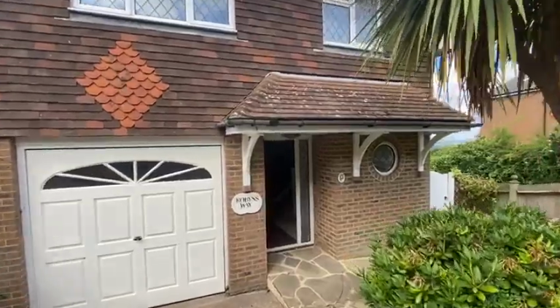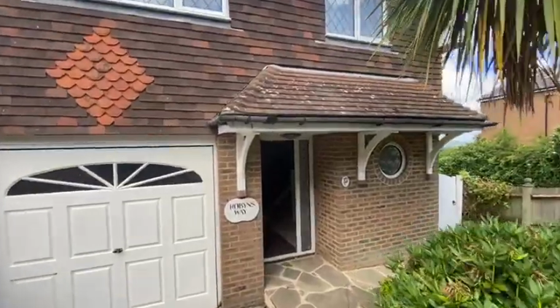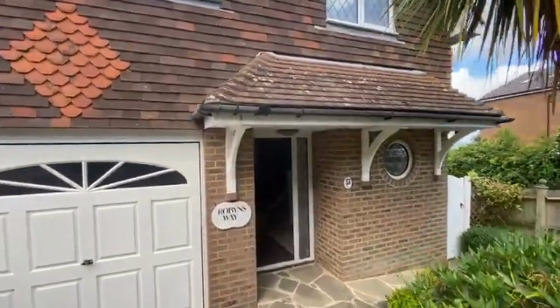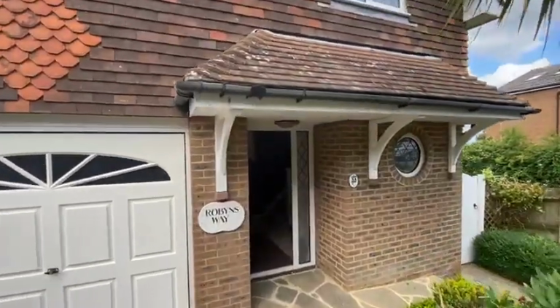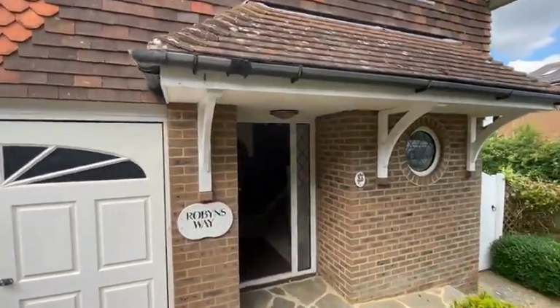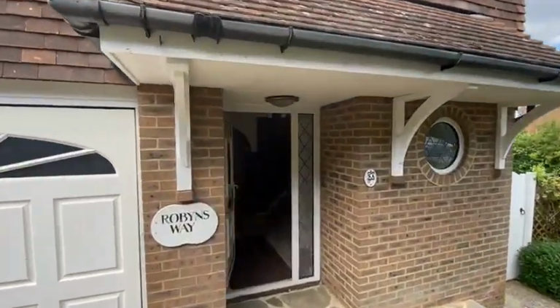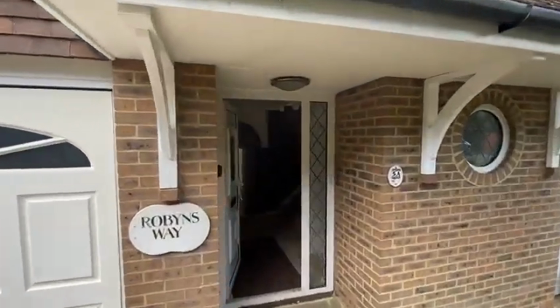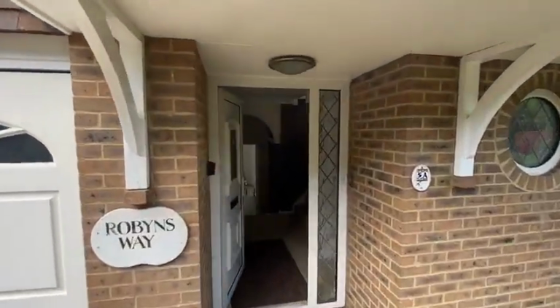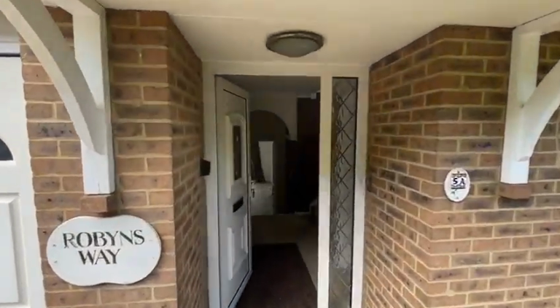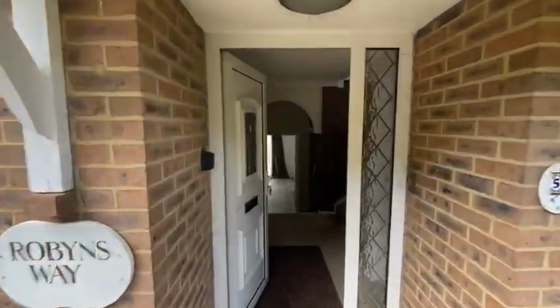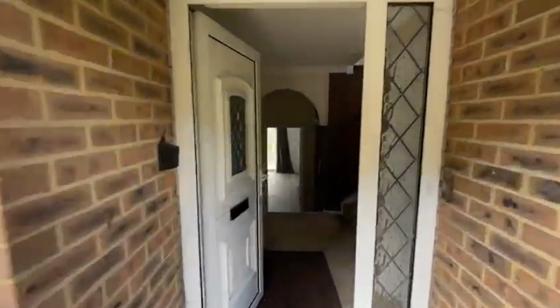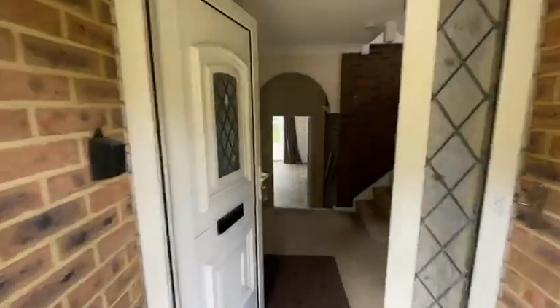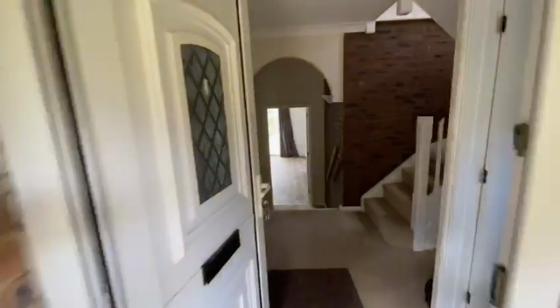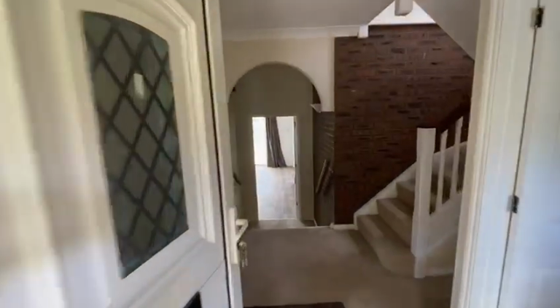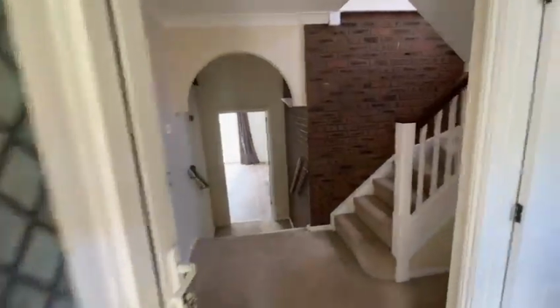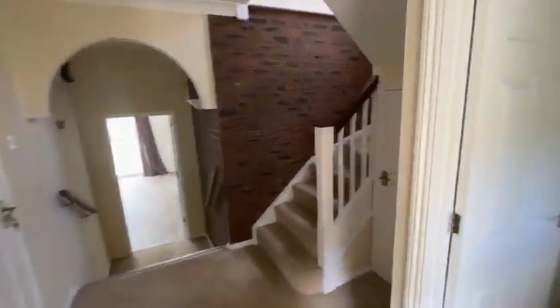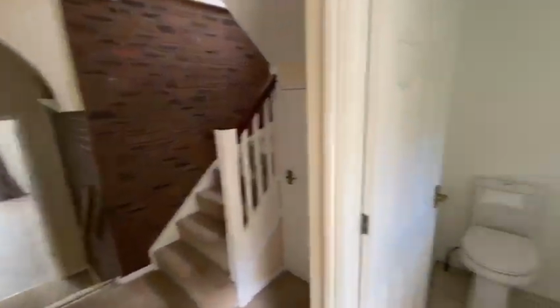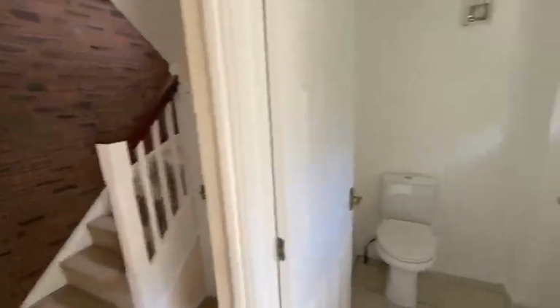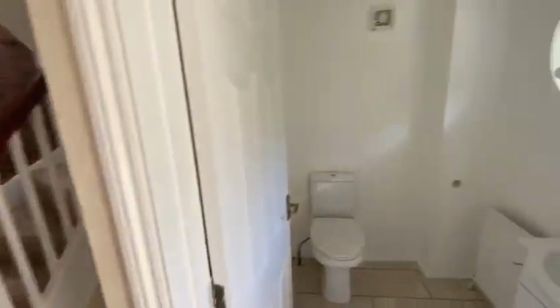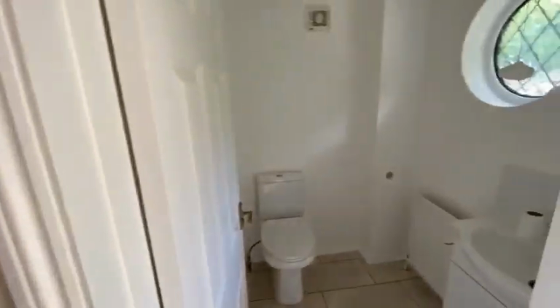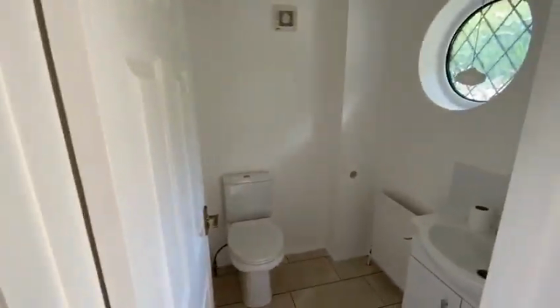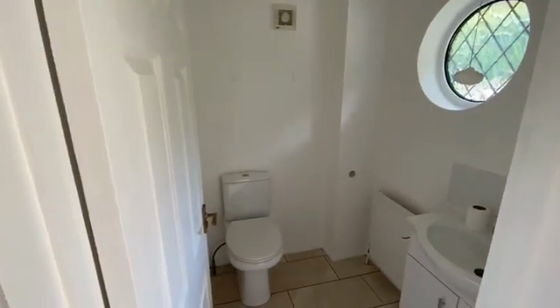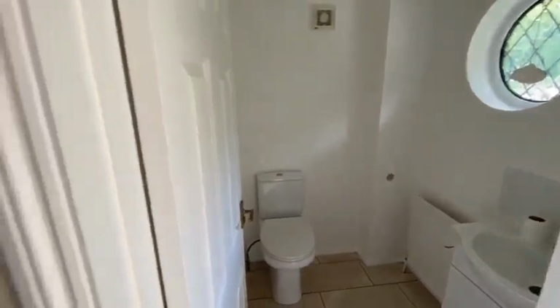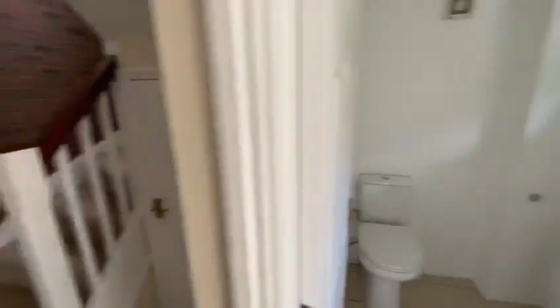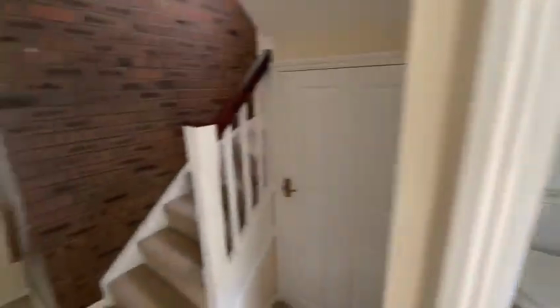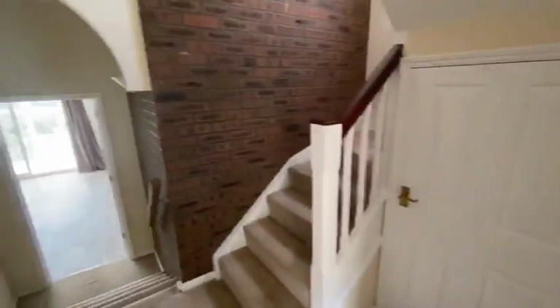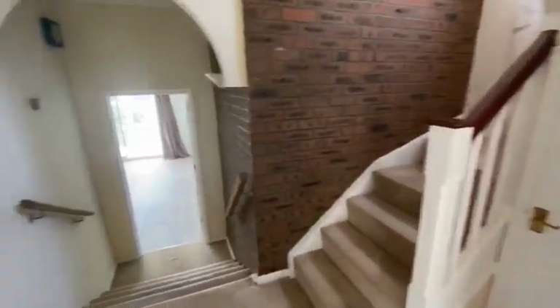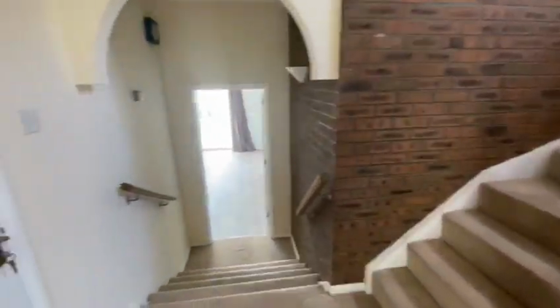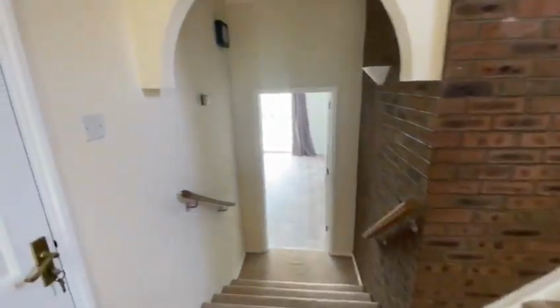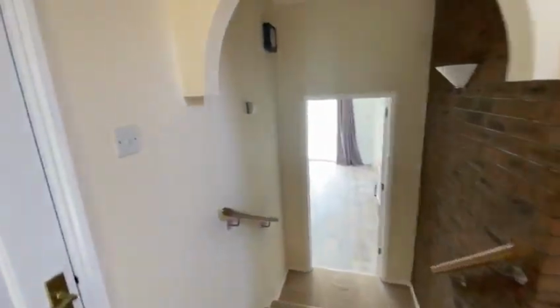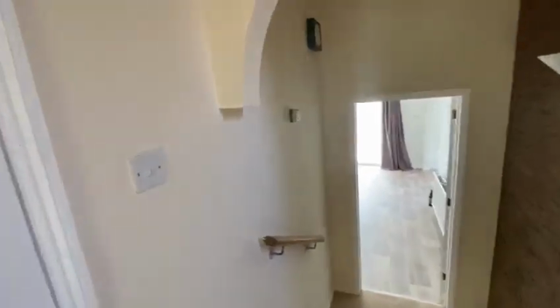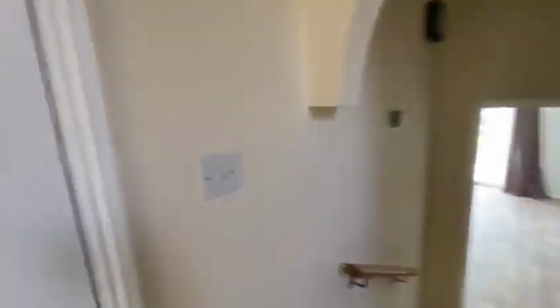This is a three-bedroom detached house with garage, driveway, and rear garden. Come in. Downstairs WC — this gives you access to the garage.